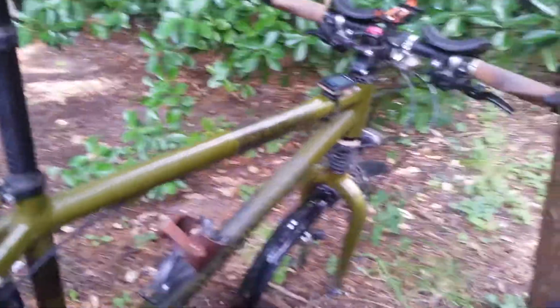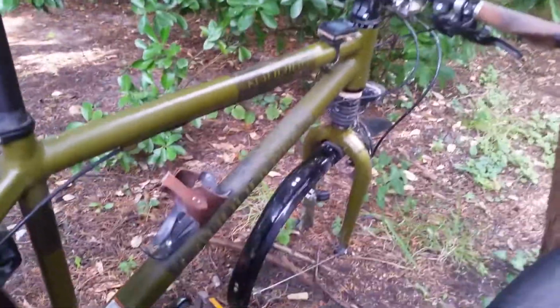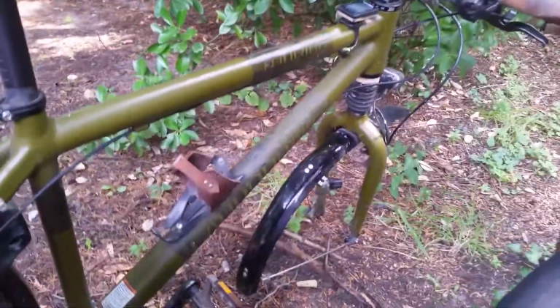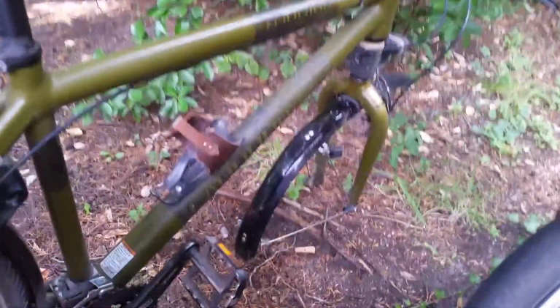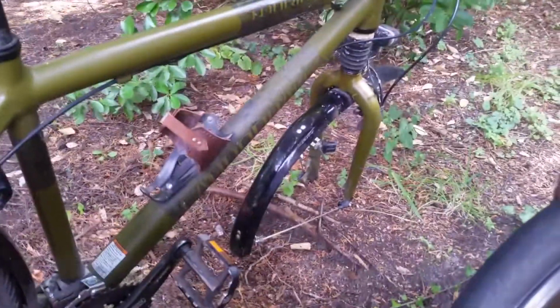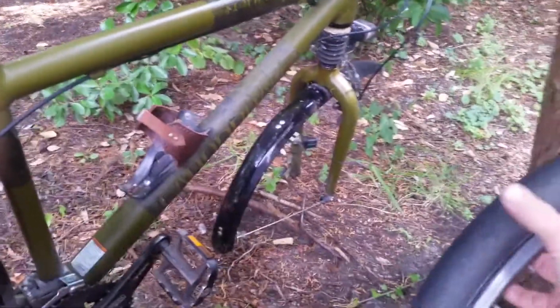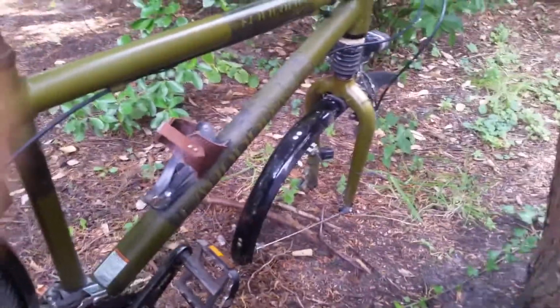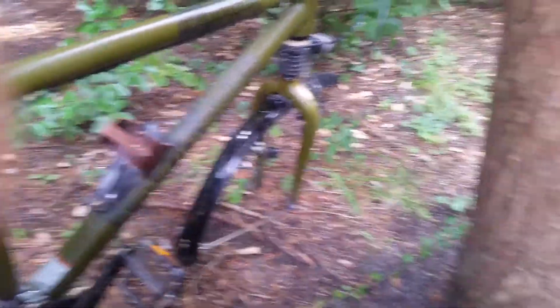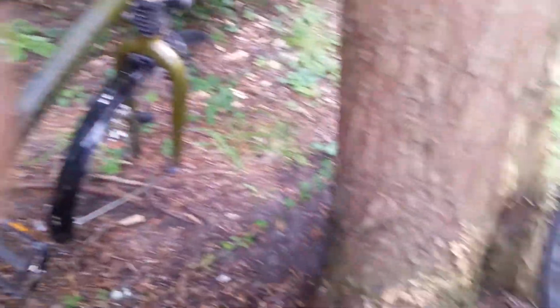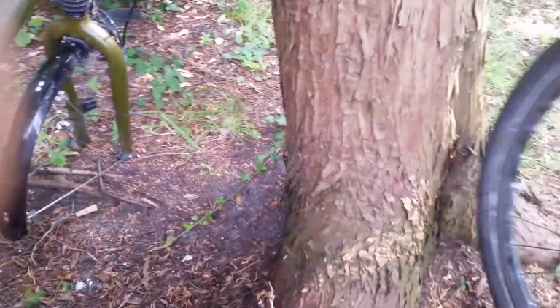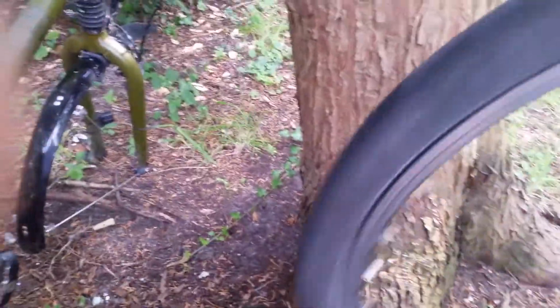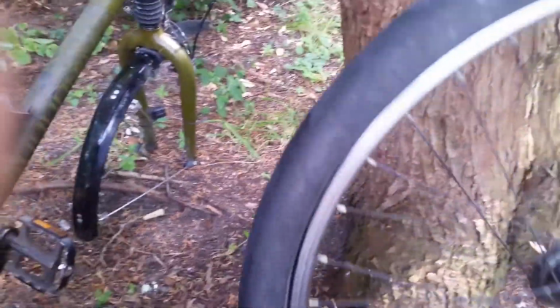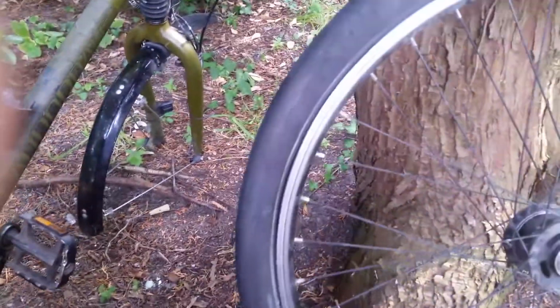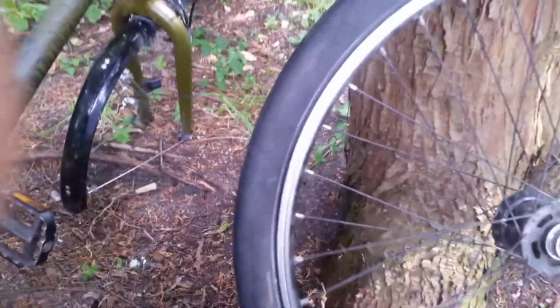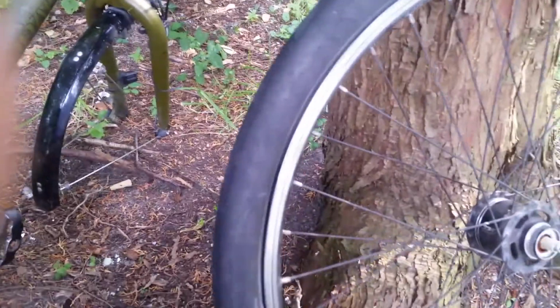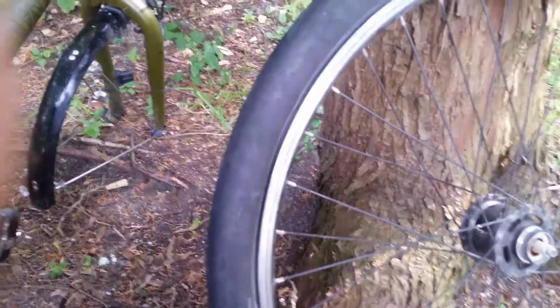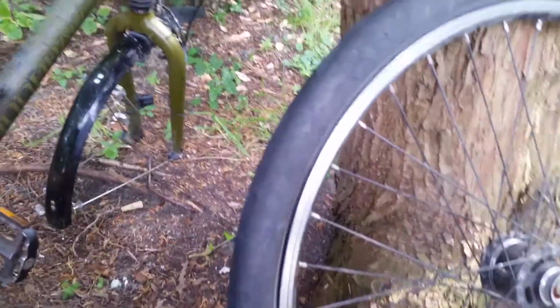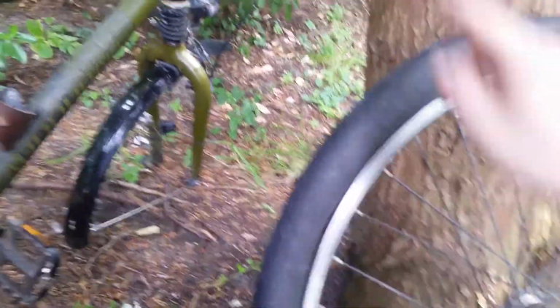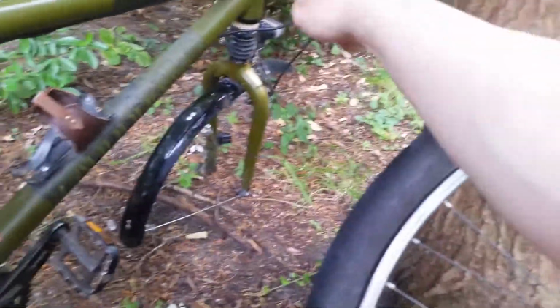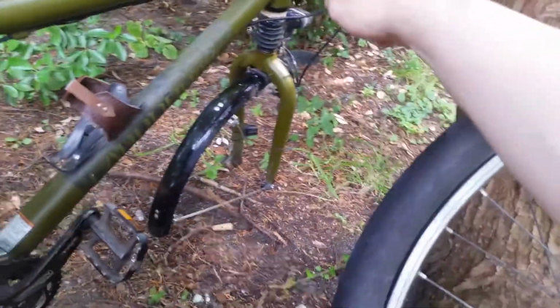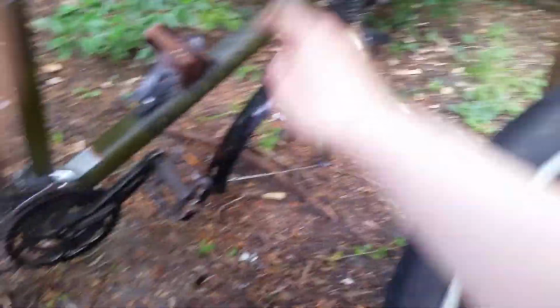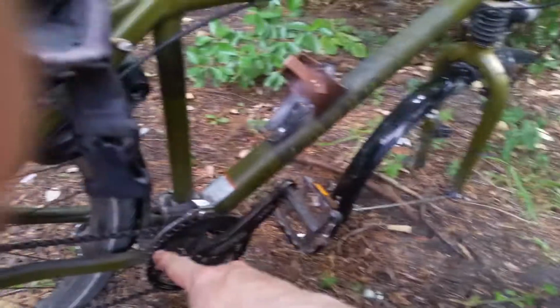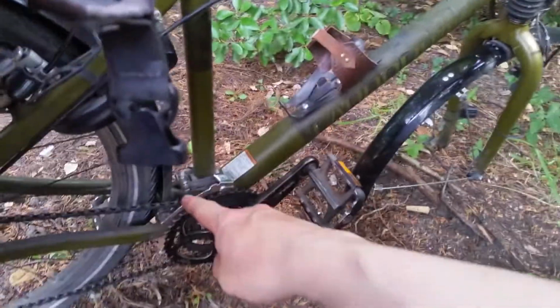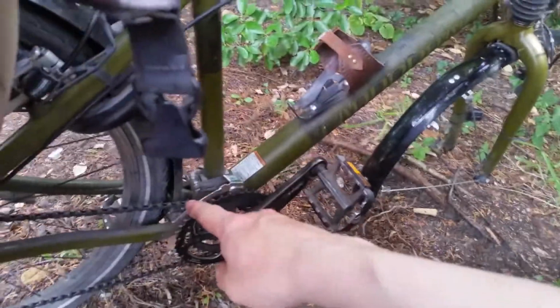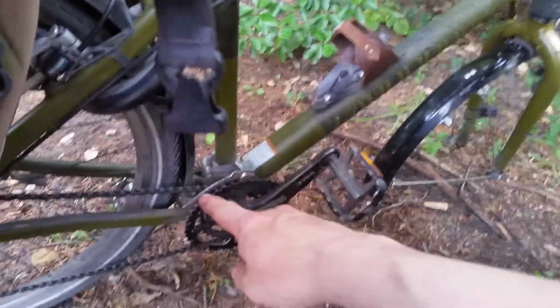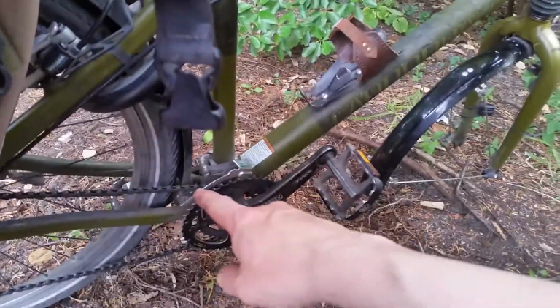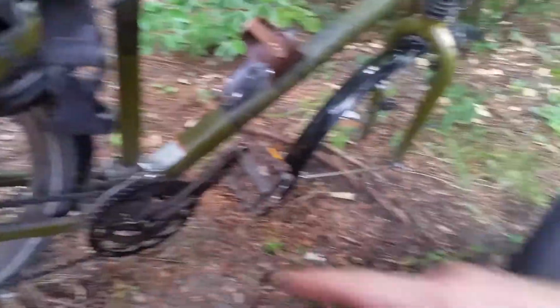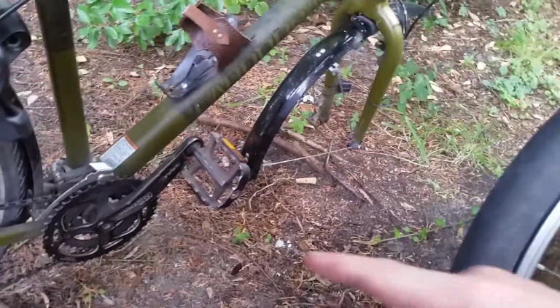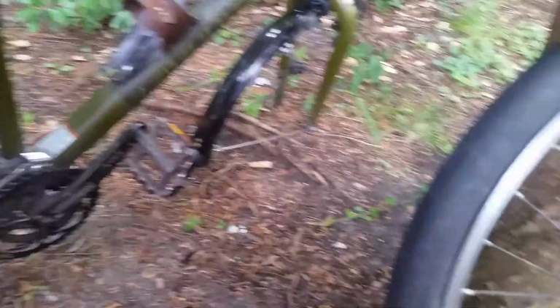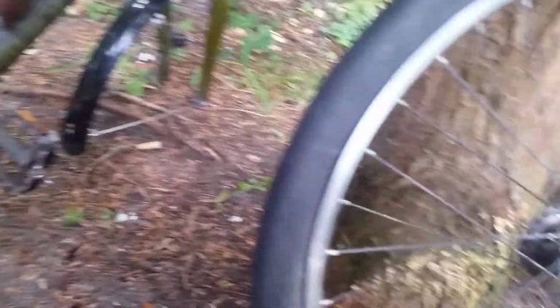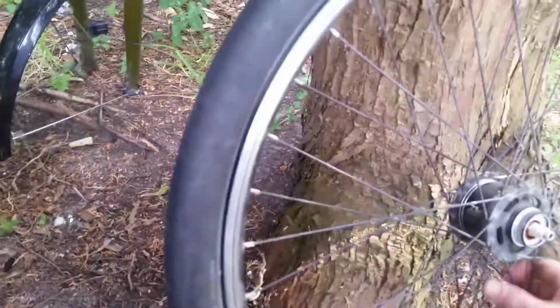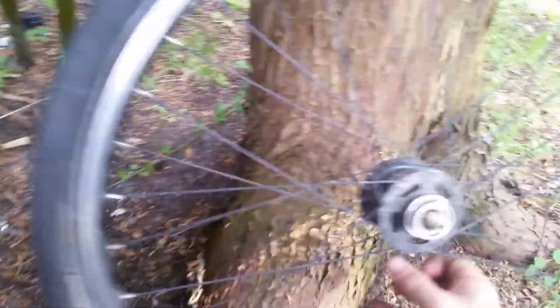Hello again. Here is a short video on dynamo hub issues, bike computer issues, and the longevity of chains.